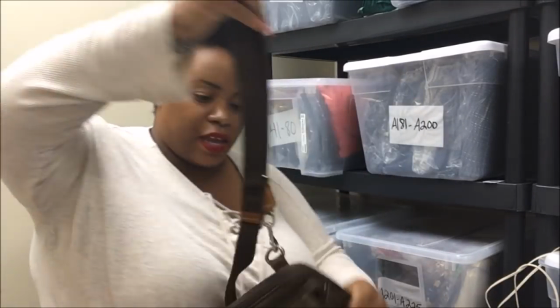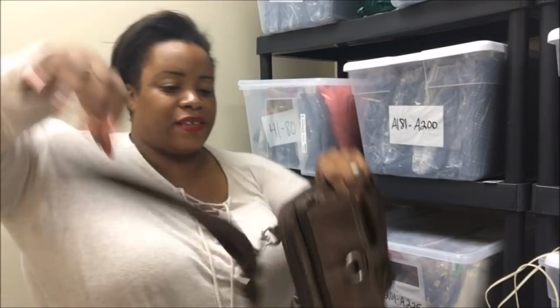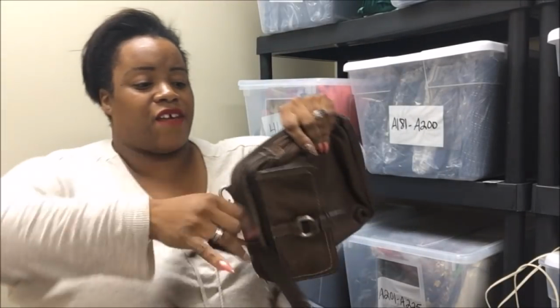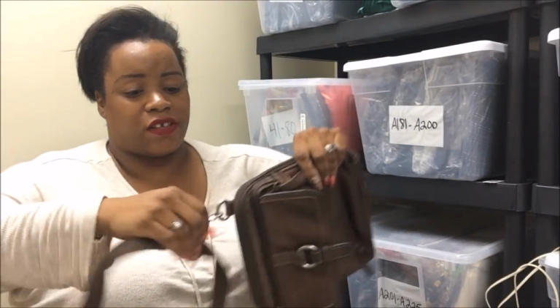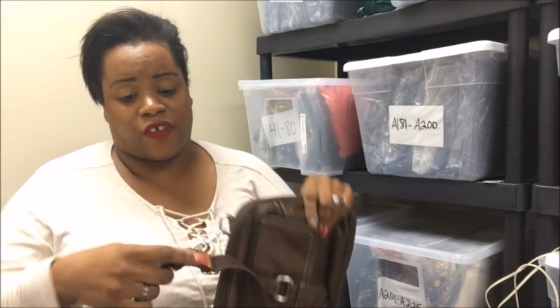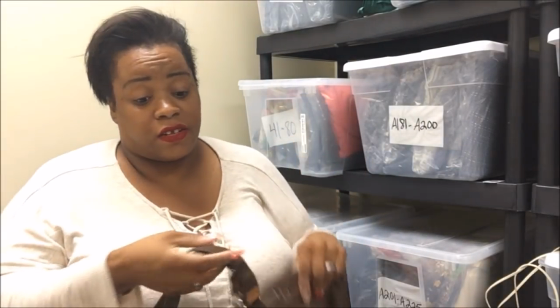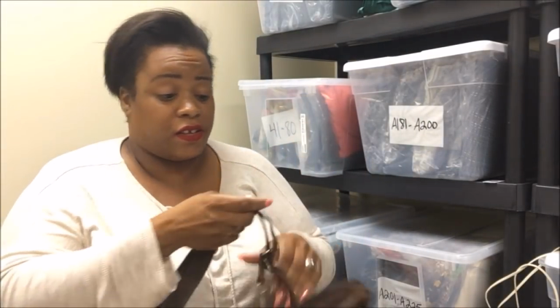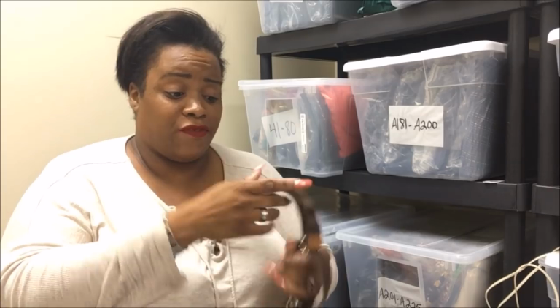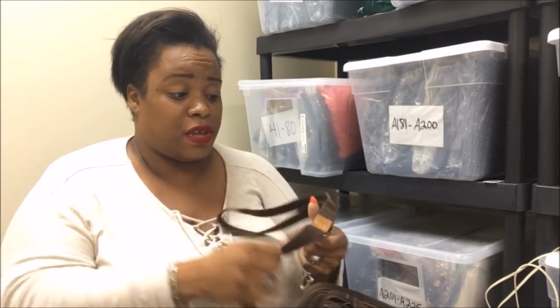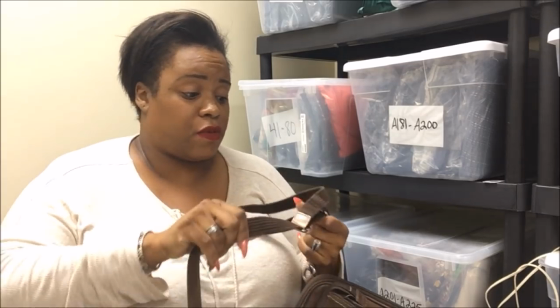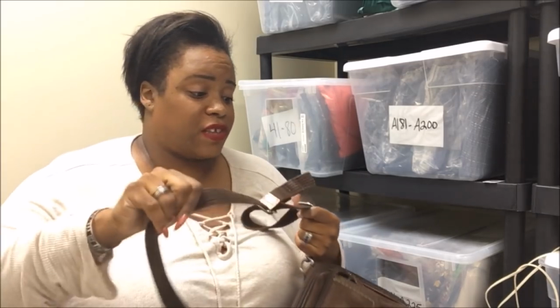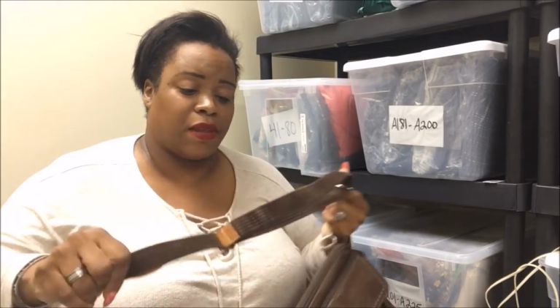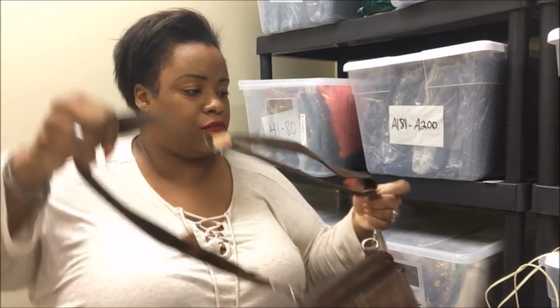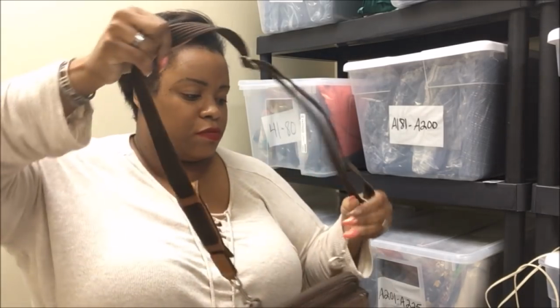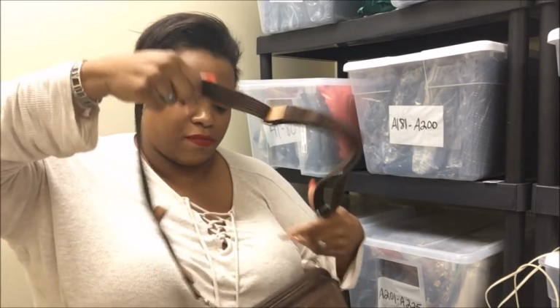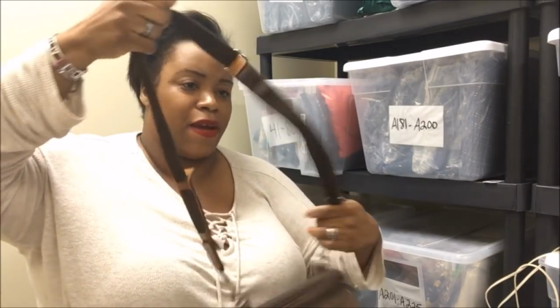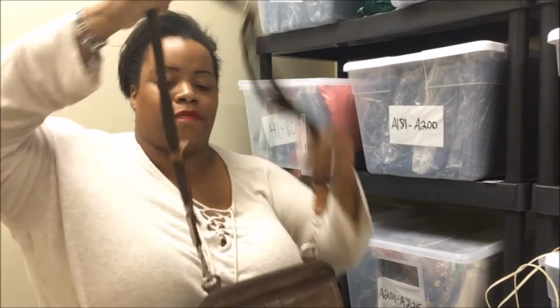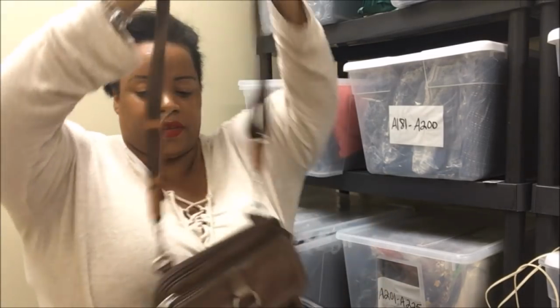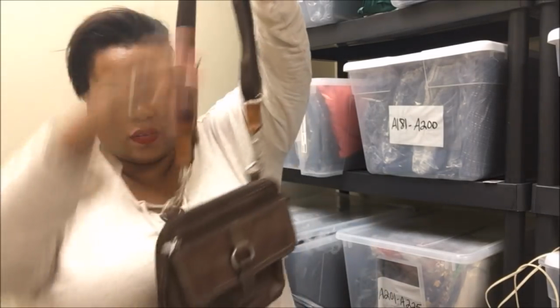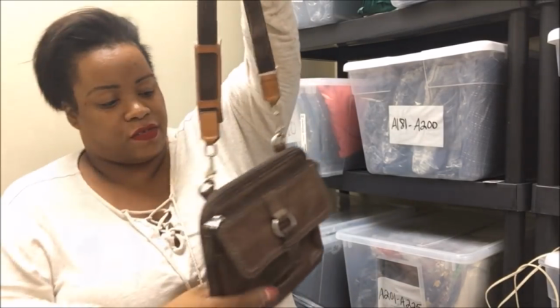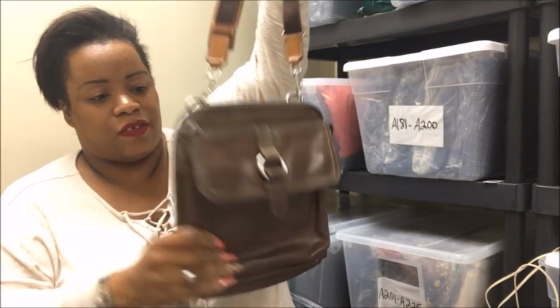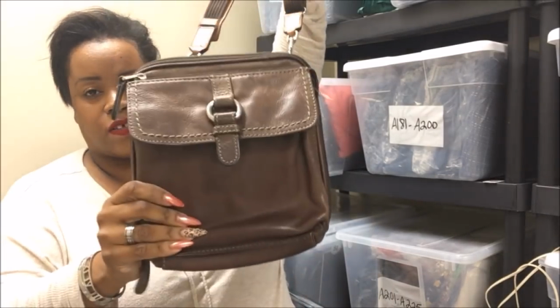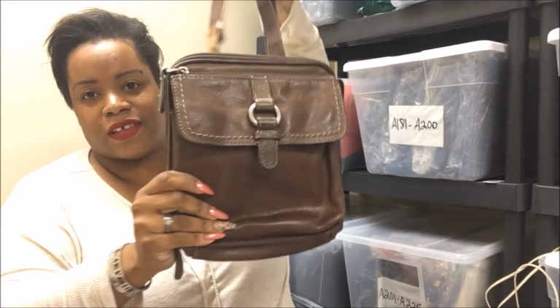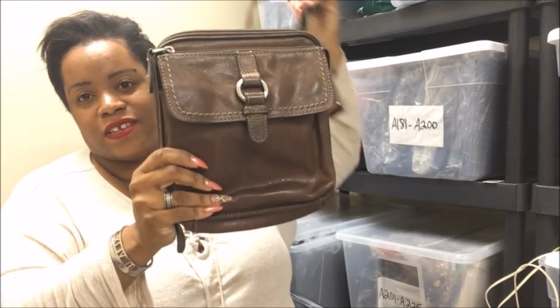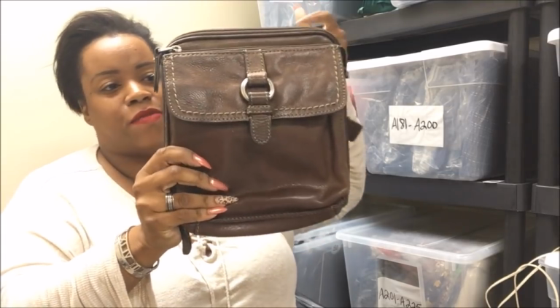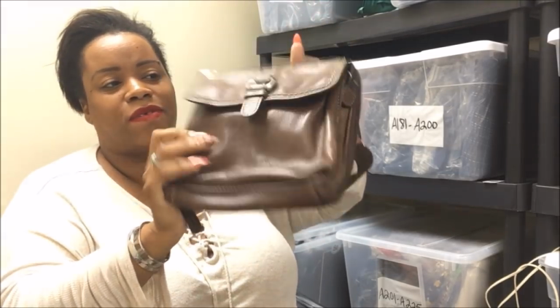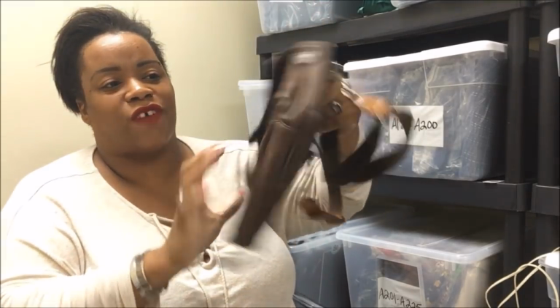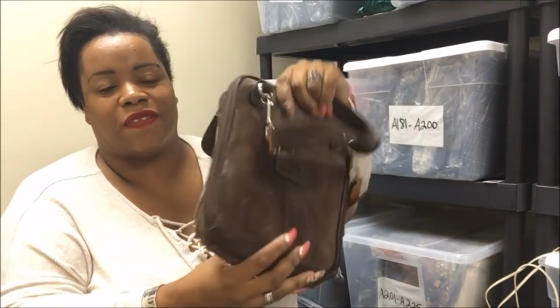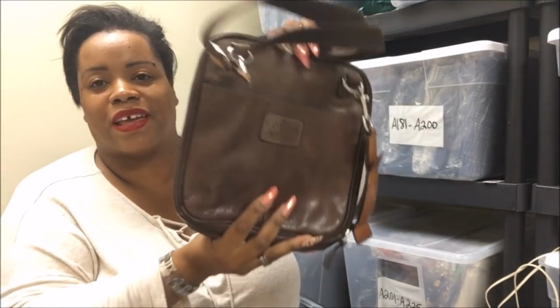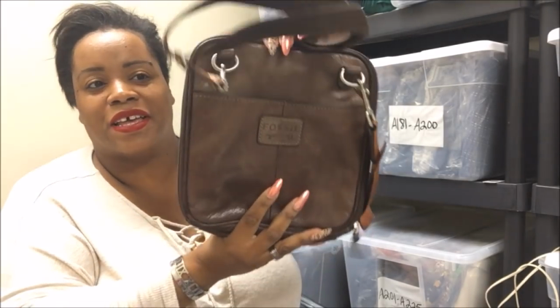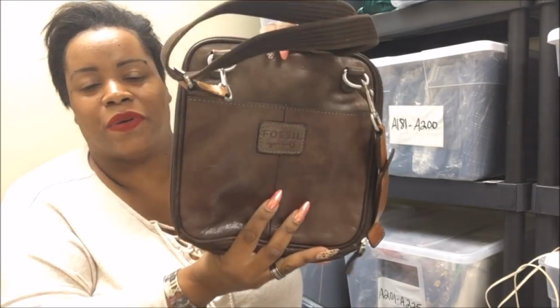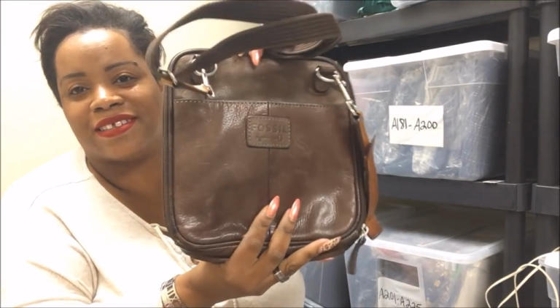Here is a Fossil. Fossil does well for me, so whenever I see it I'm like let me grab that. Just a regular Fossil — this is like a good Disney bag; whenever I think of Fossil I think of going to Disney.